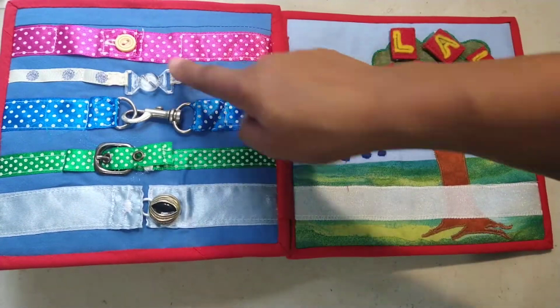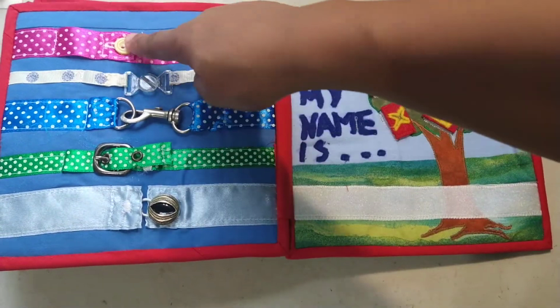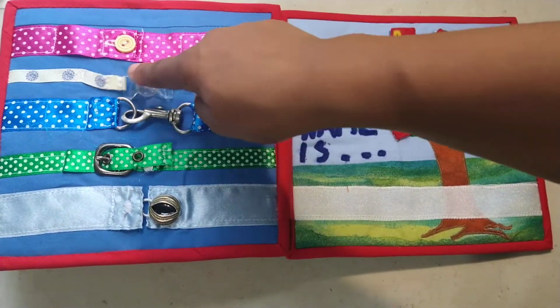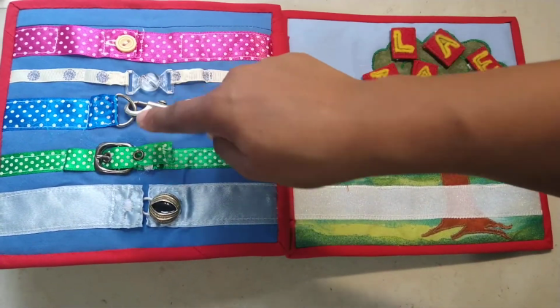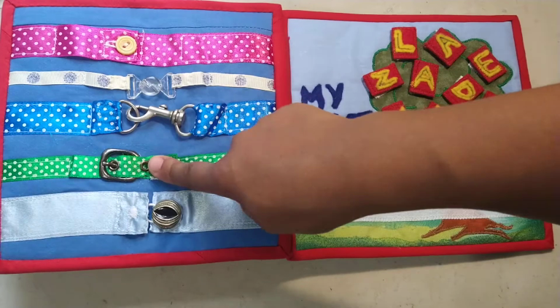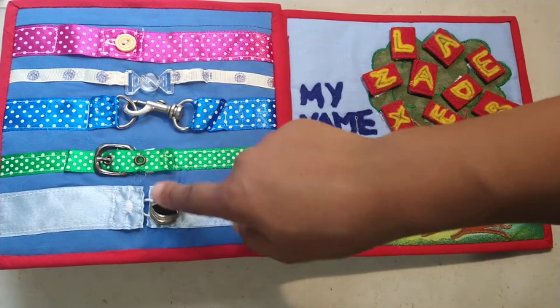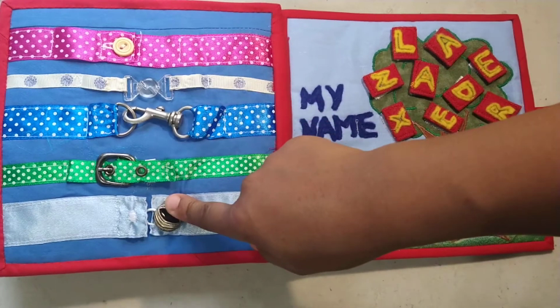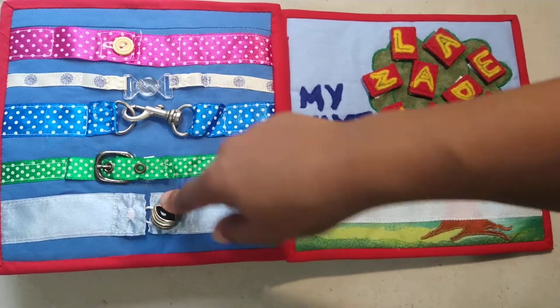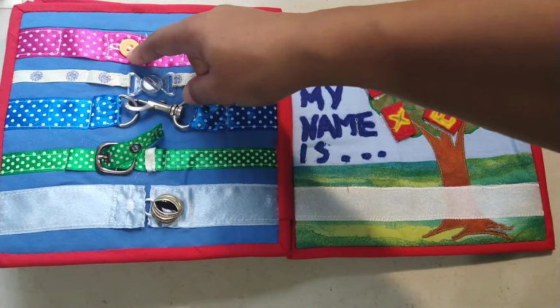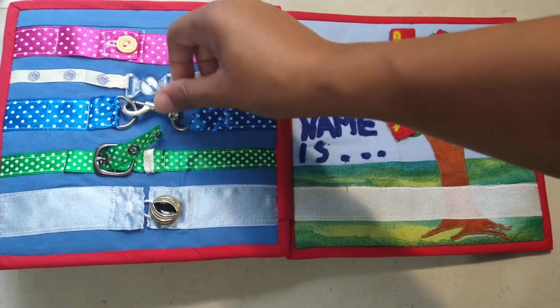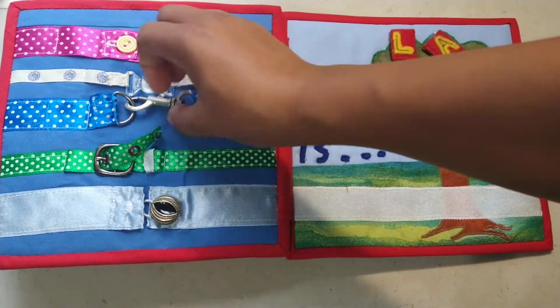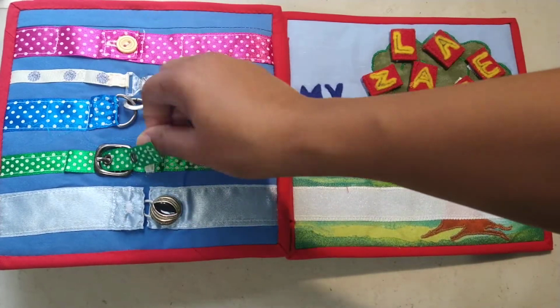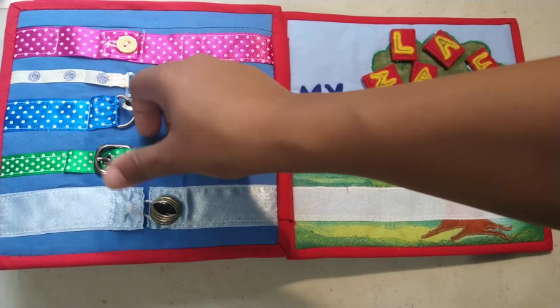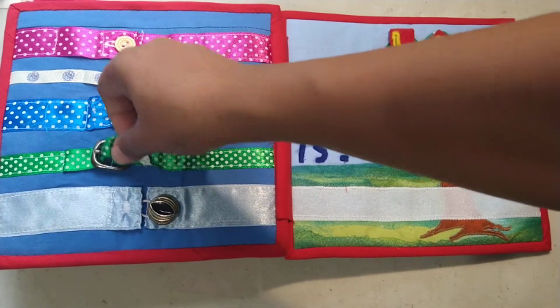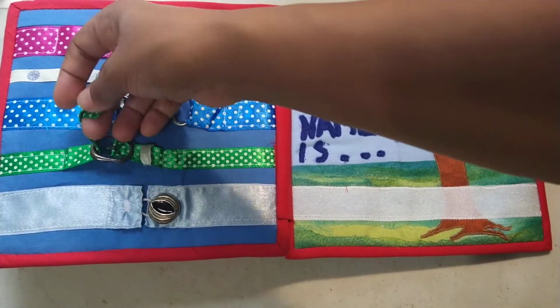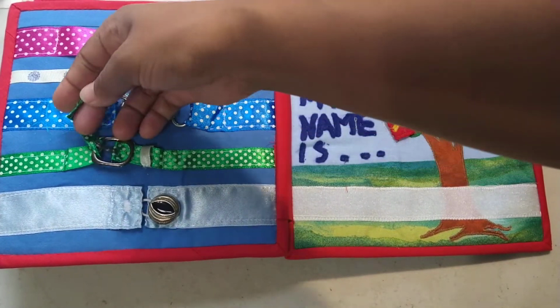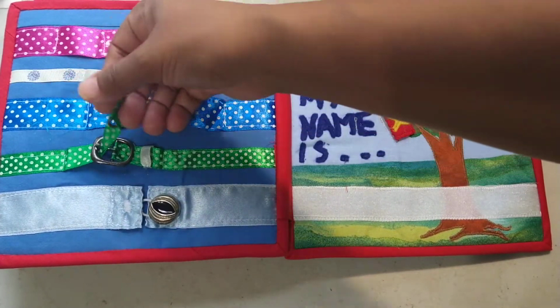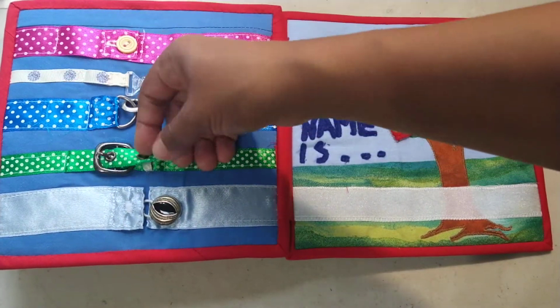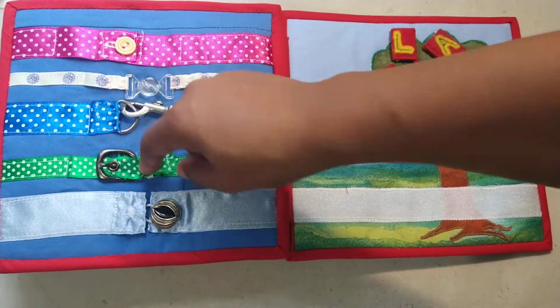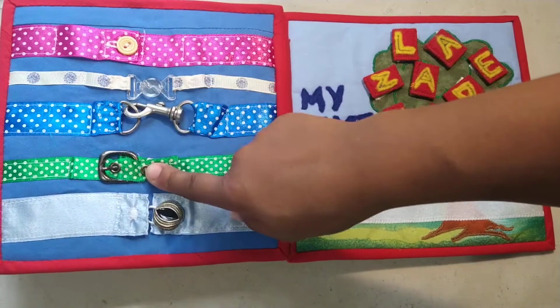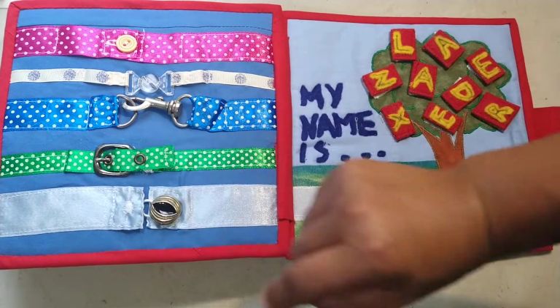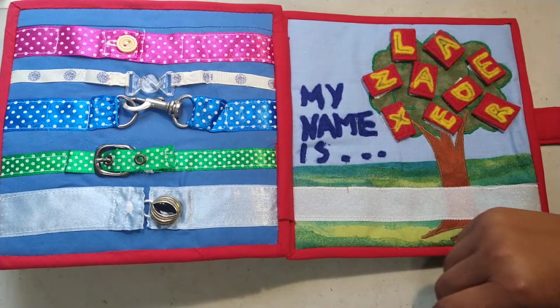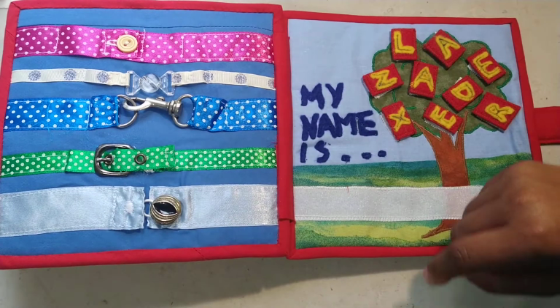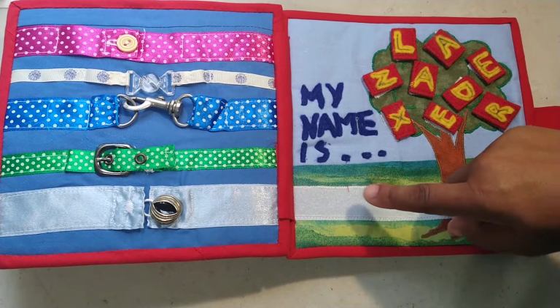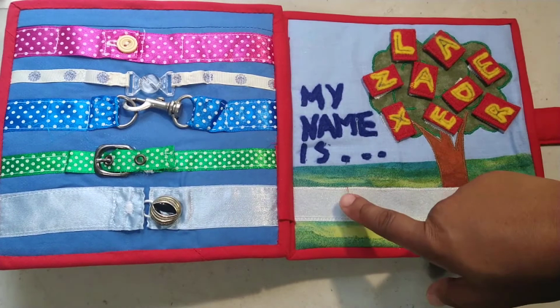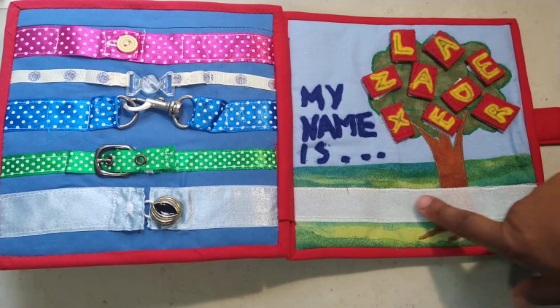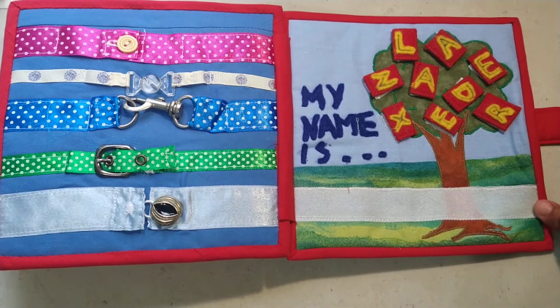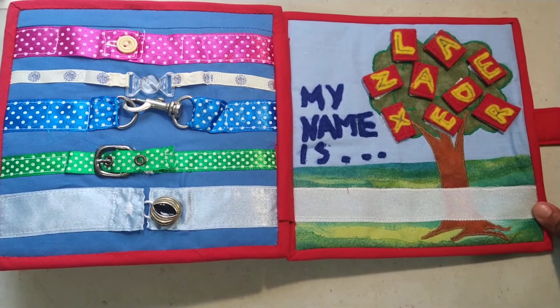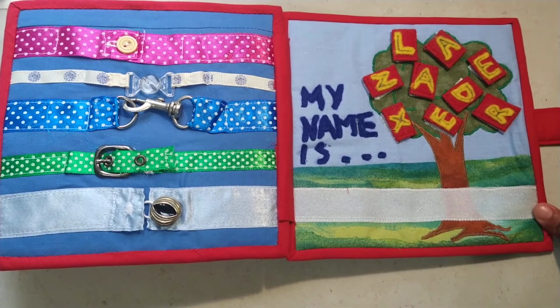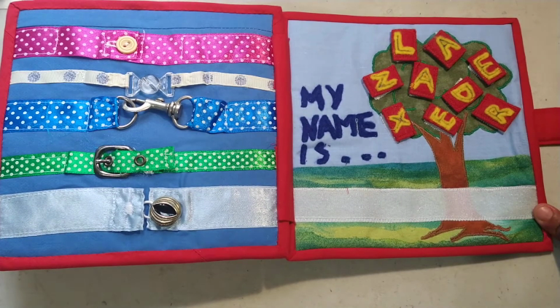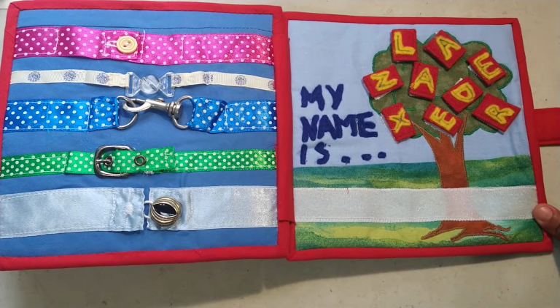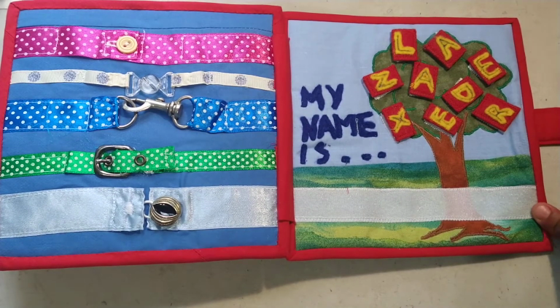Then I've got fasteners — another great way to use up all of those bits and bobs that you've got lying around. Buttons and hooks and fasteners — you can learn how to pull those apart and open them back.